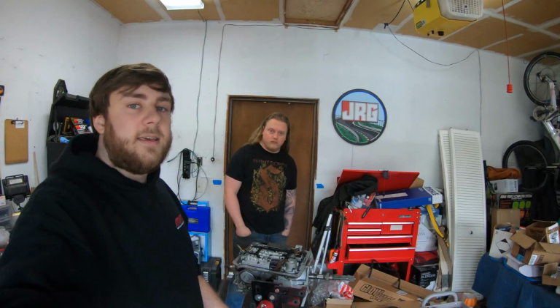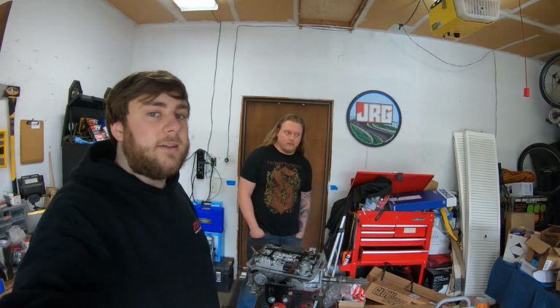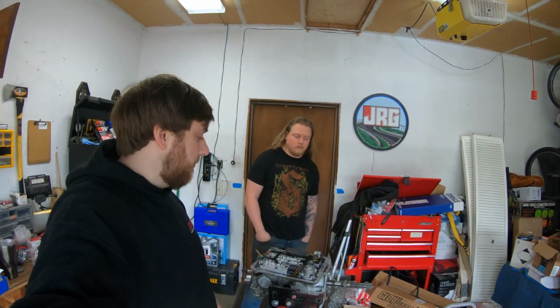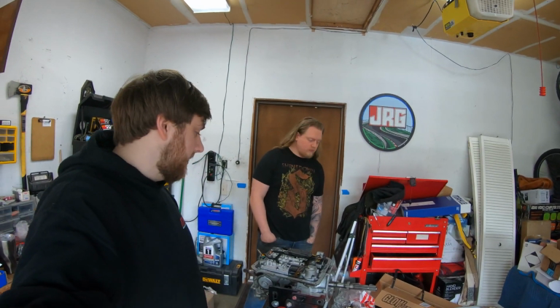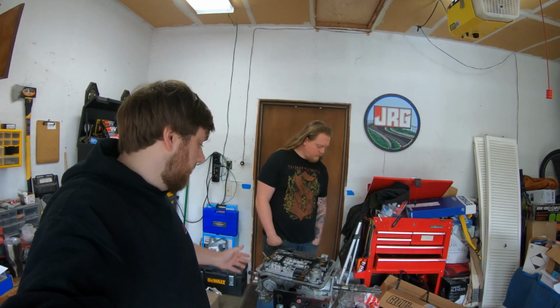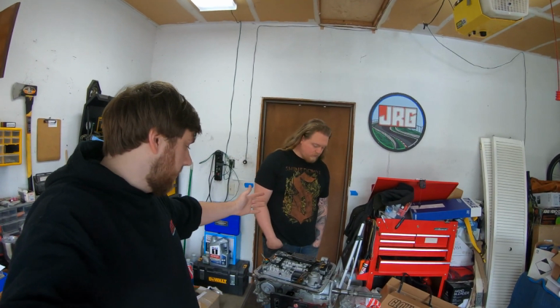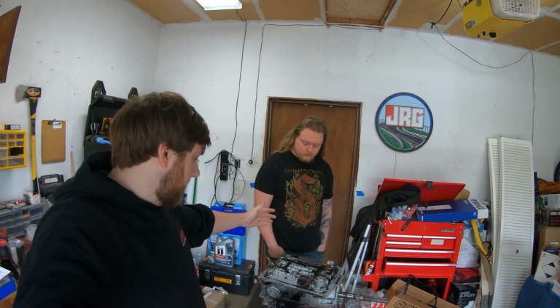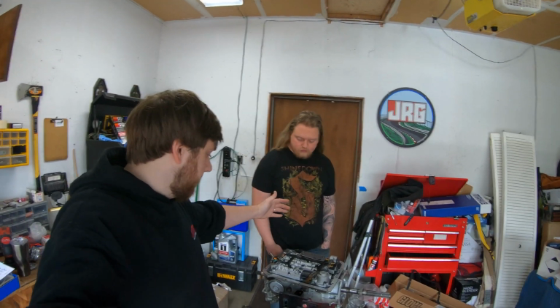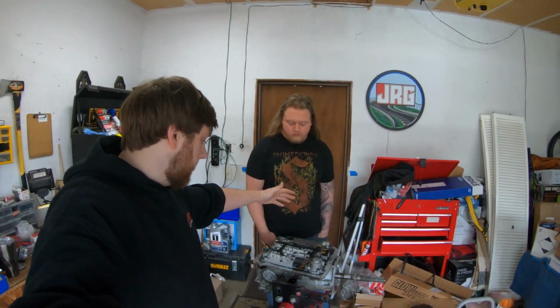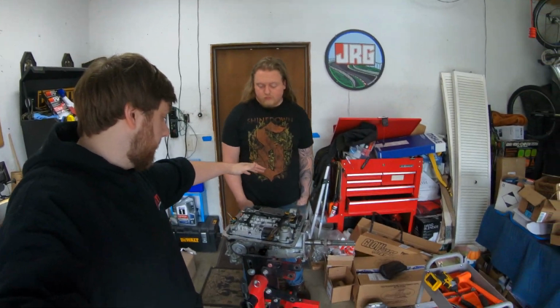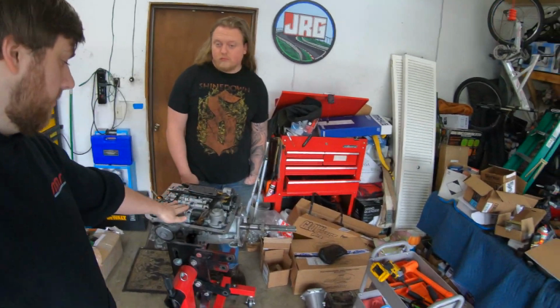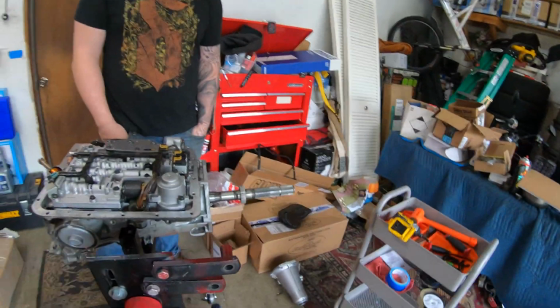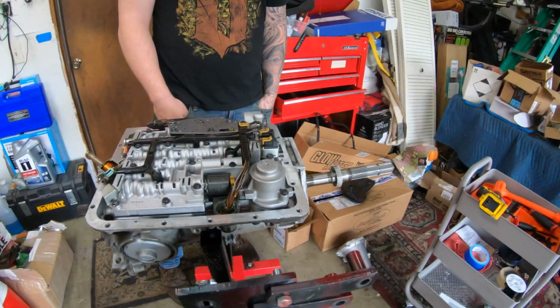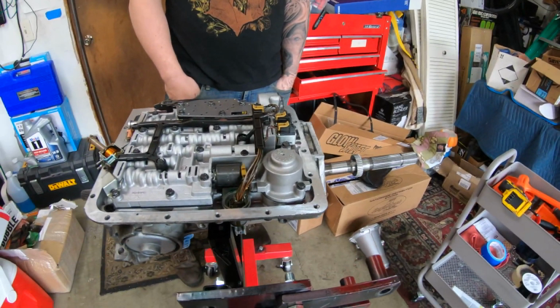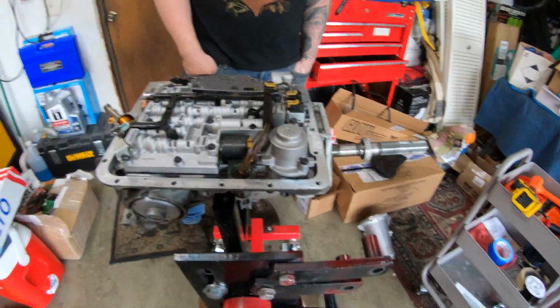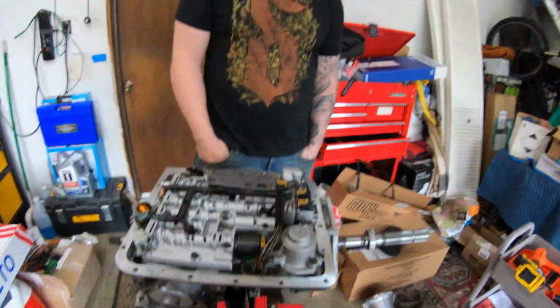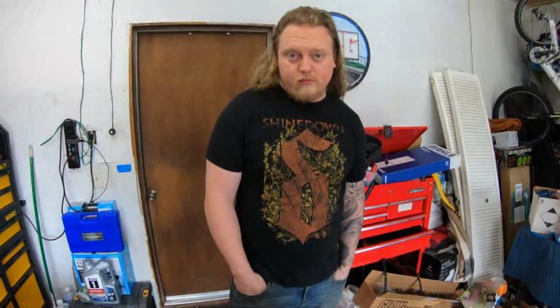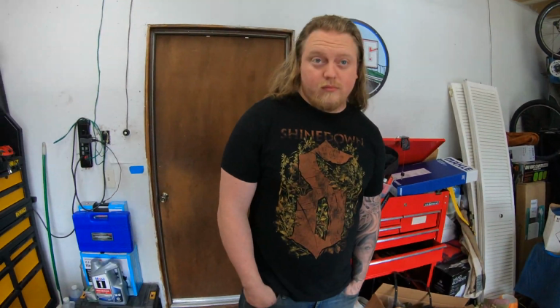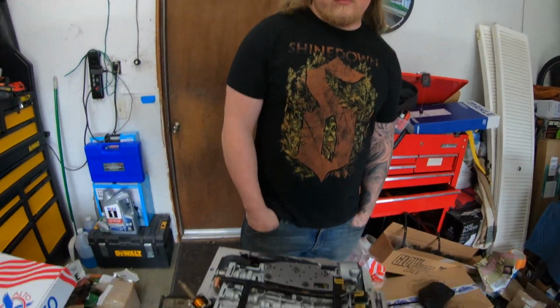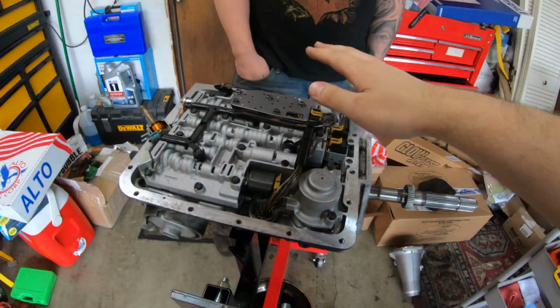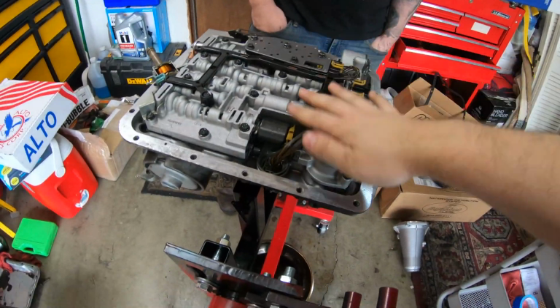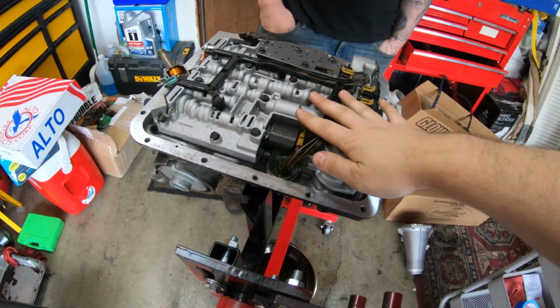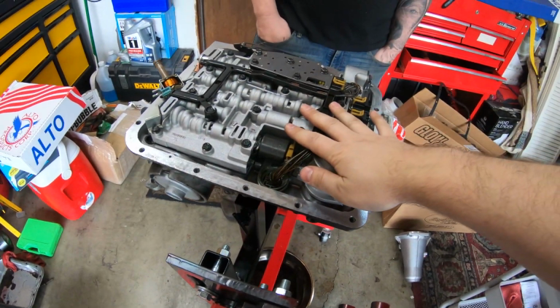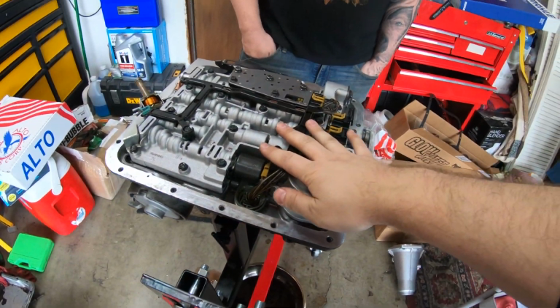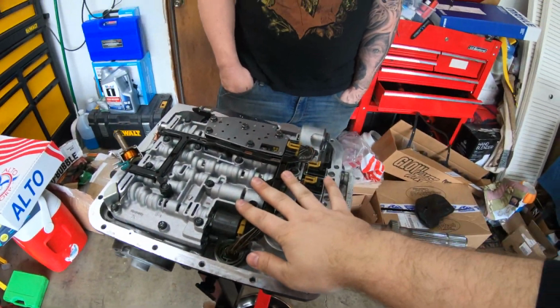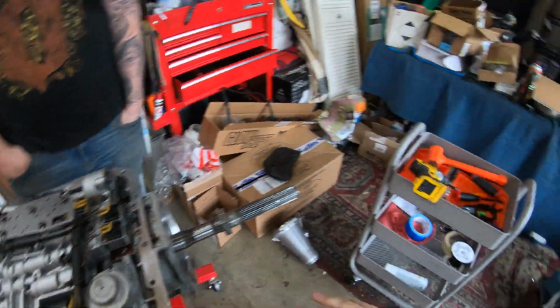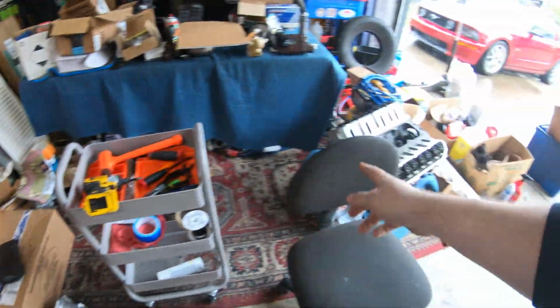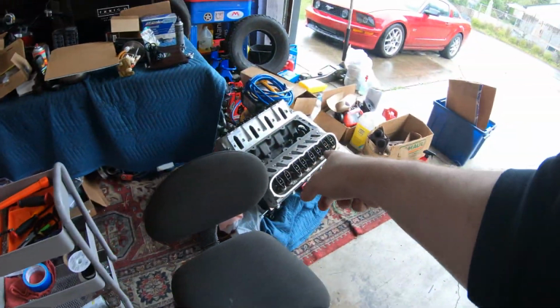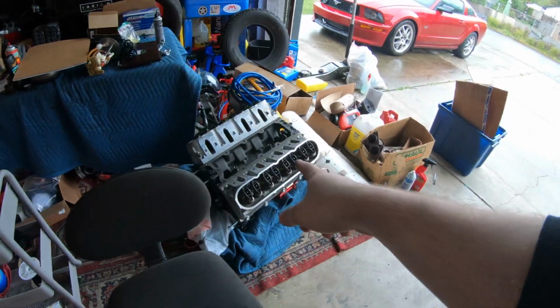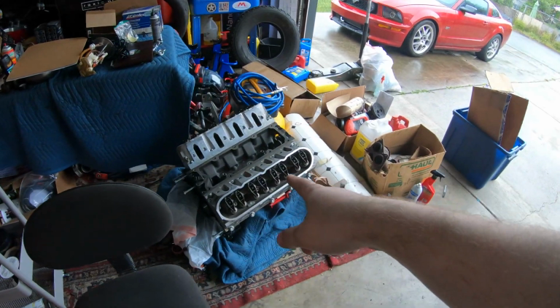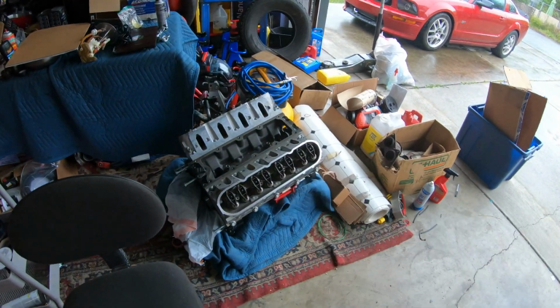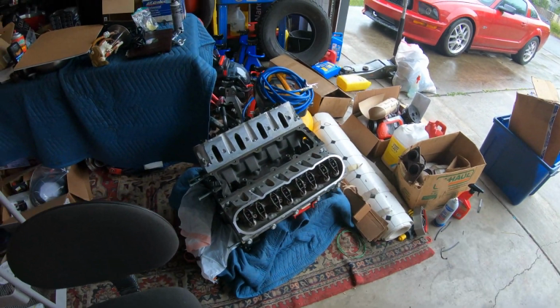Hey guys, welcome back. We're going to be doing some stuff with this old 4L60E. We're trying to build it so it will survive a little bit behind this 408 stroker here.